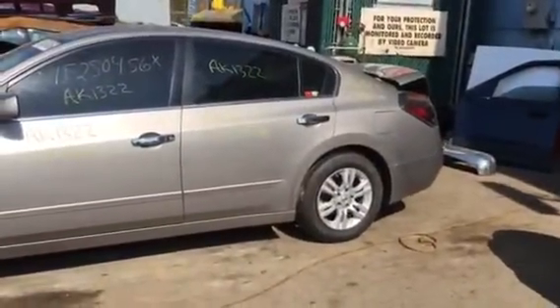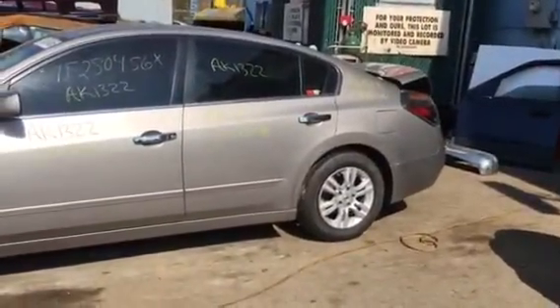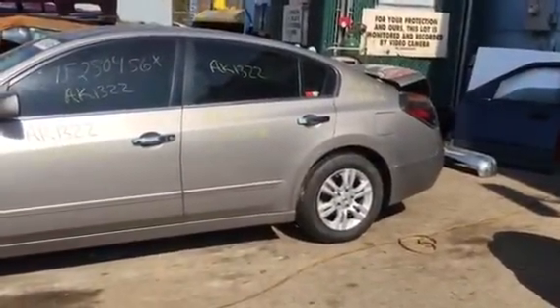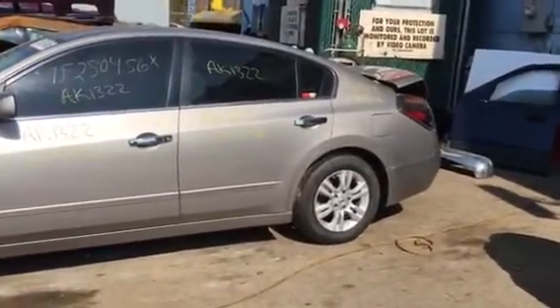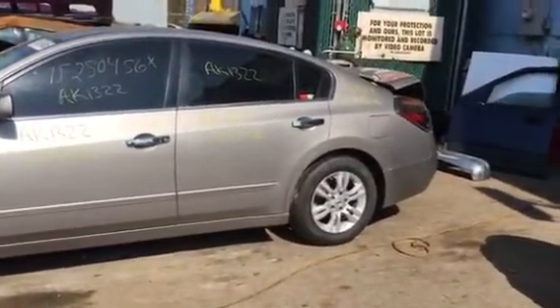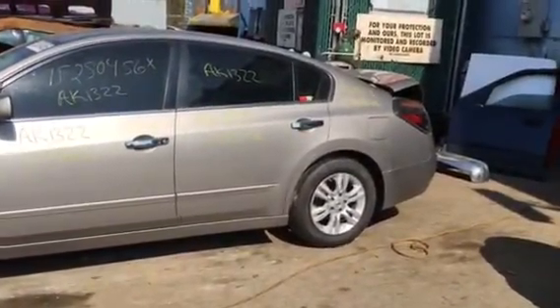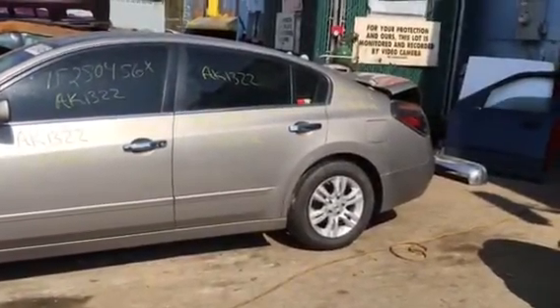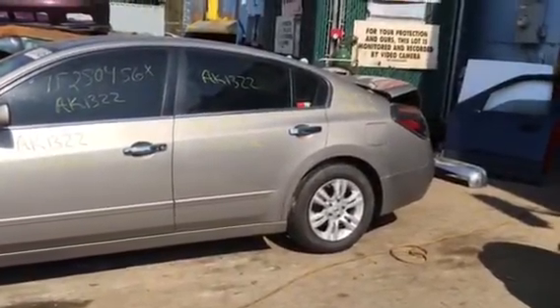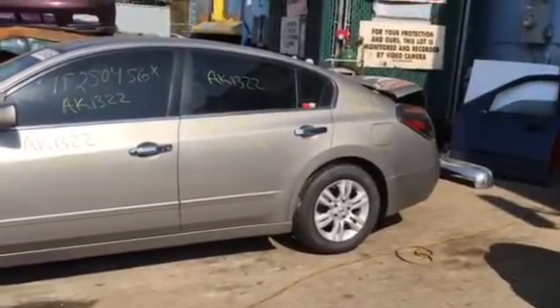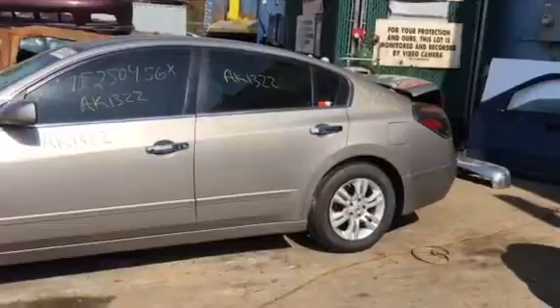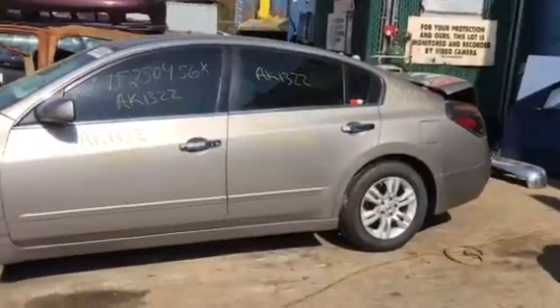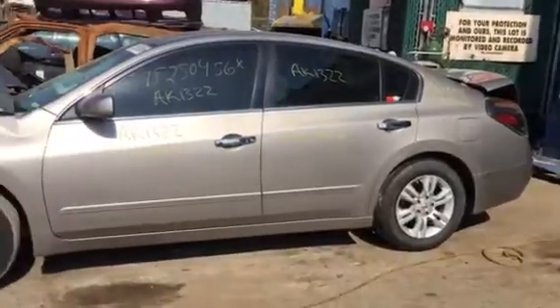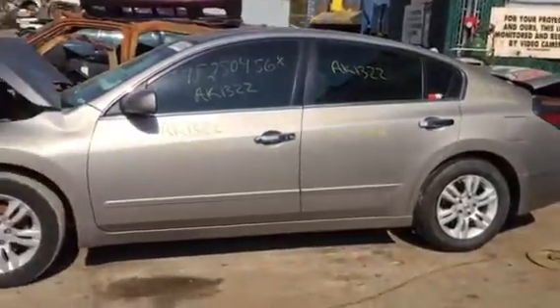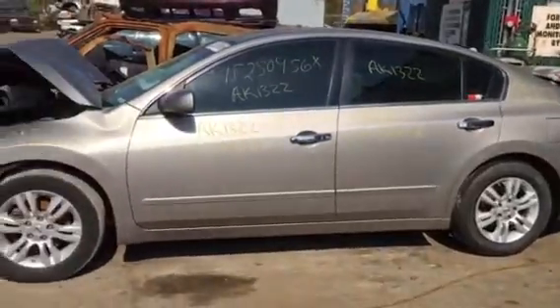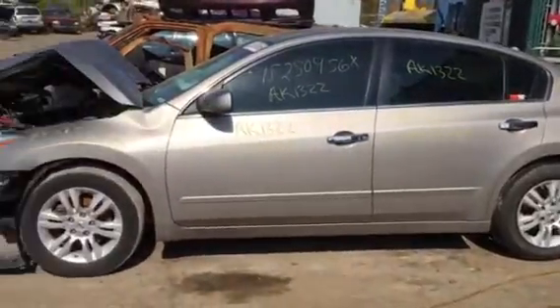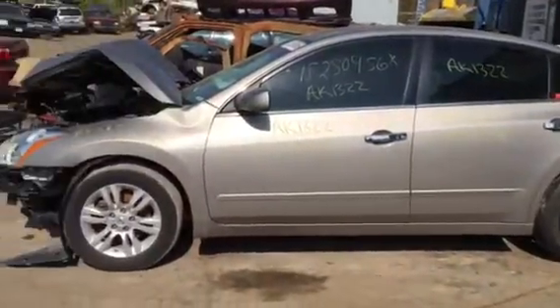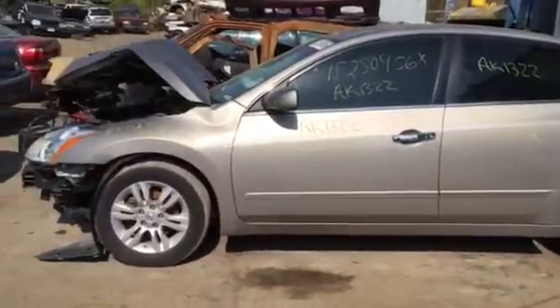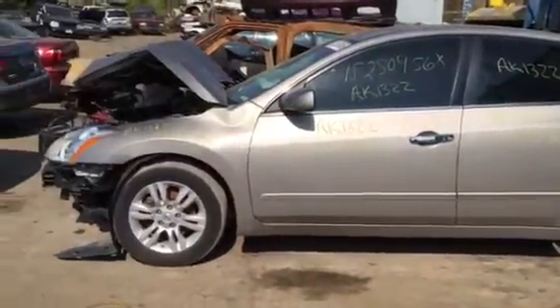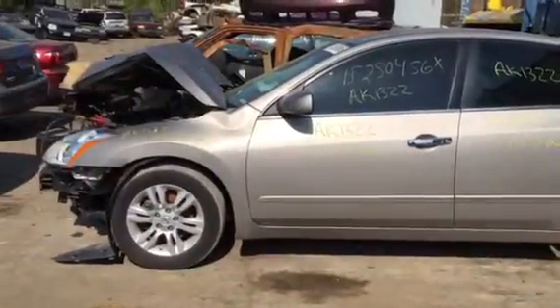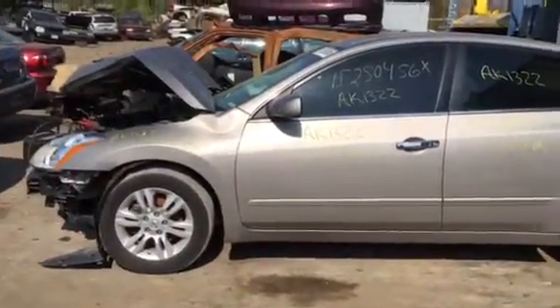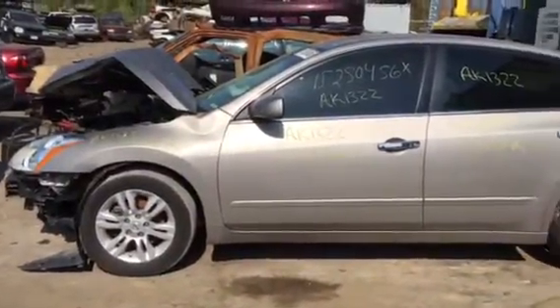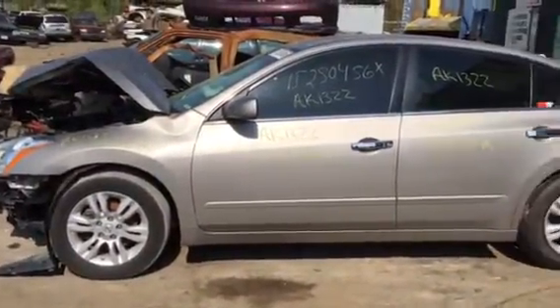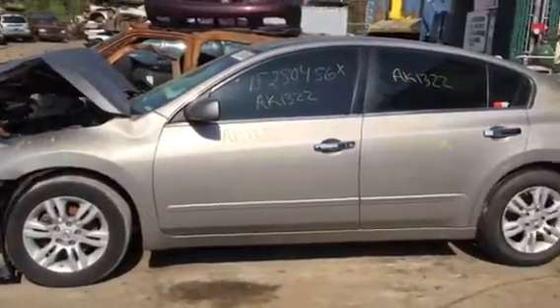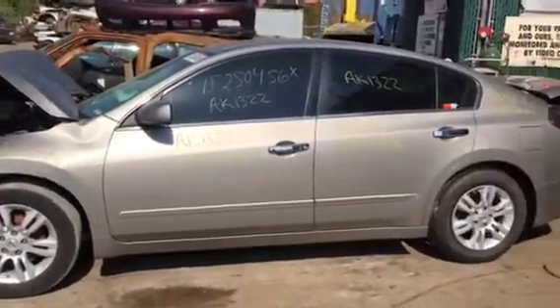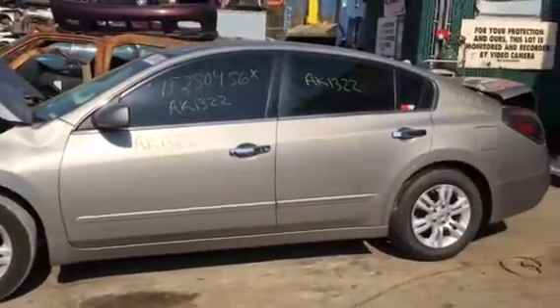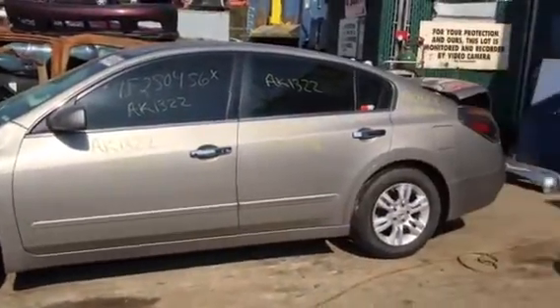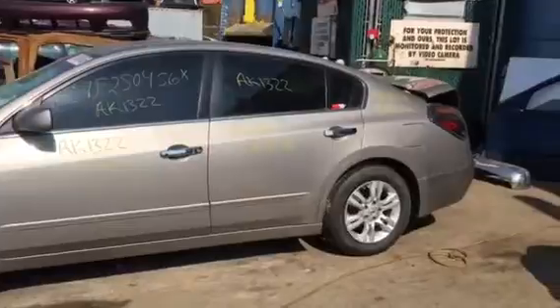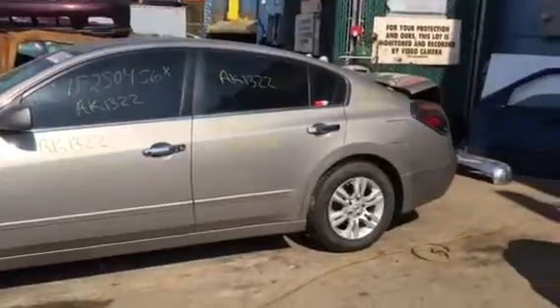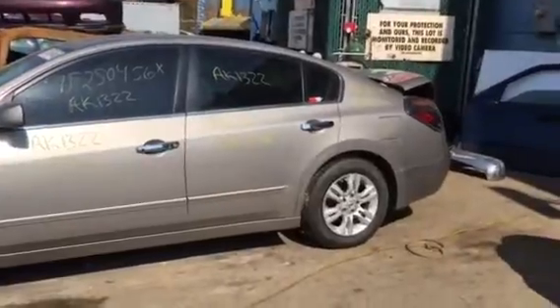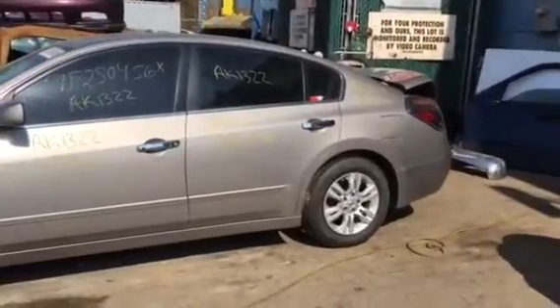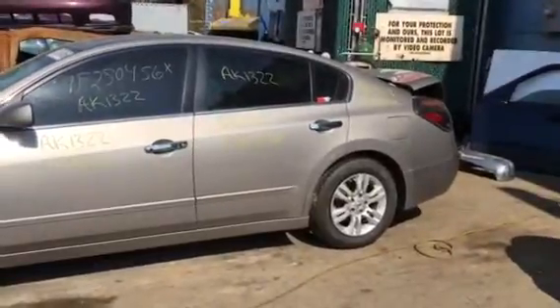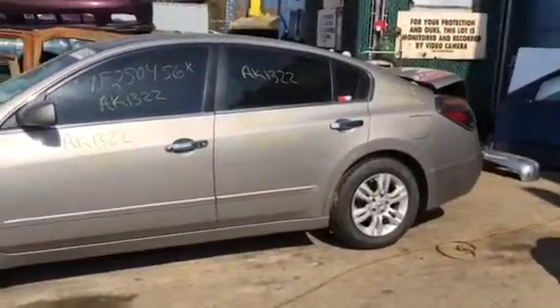AK 1322. It's a 2012 Nissan Altima. We don't have the key so we can't start it. The car has around 56,000 miles.